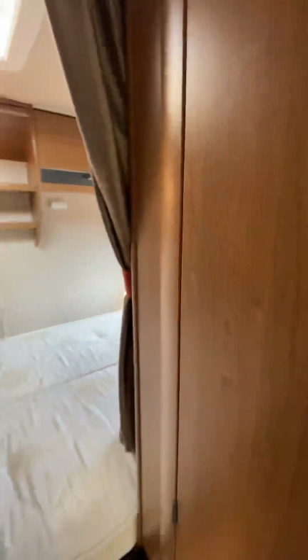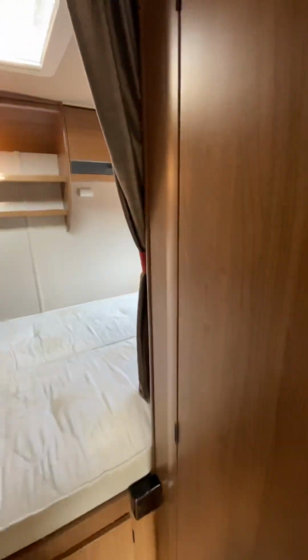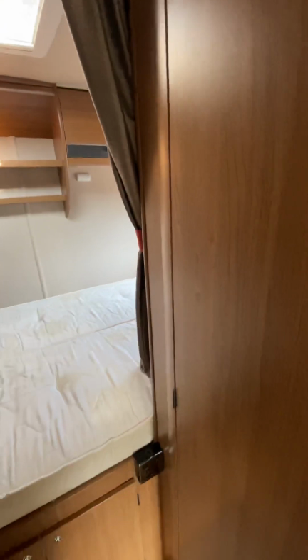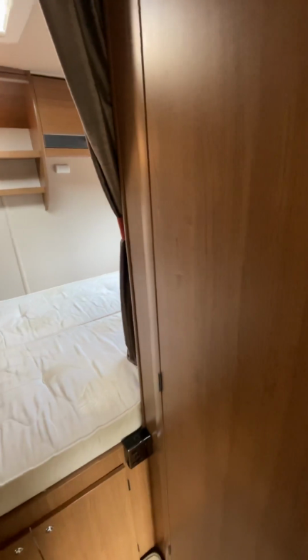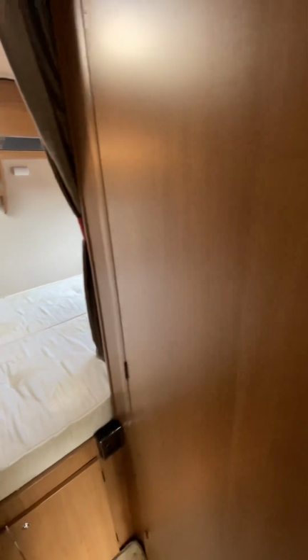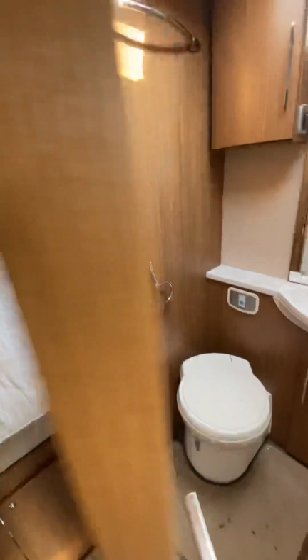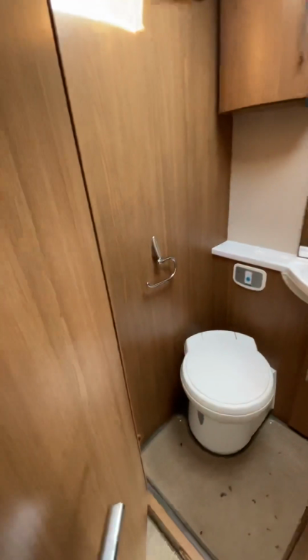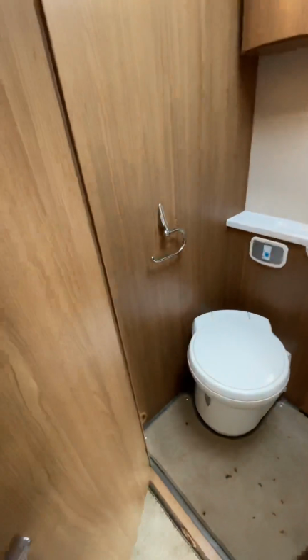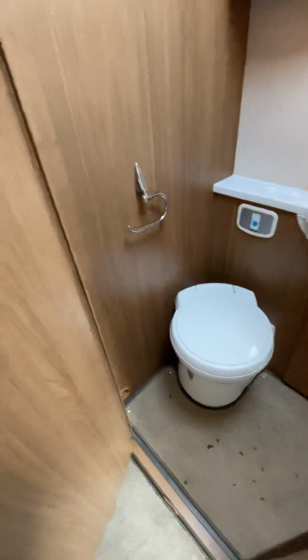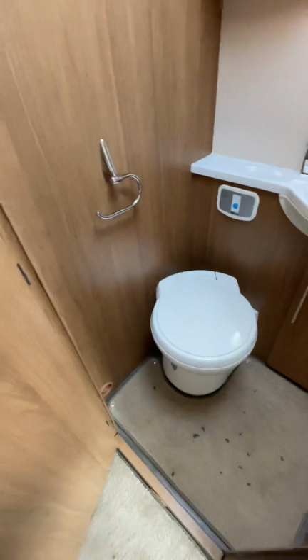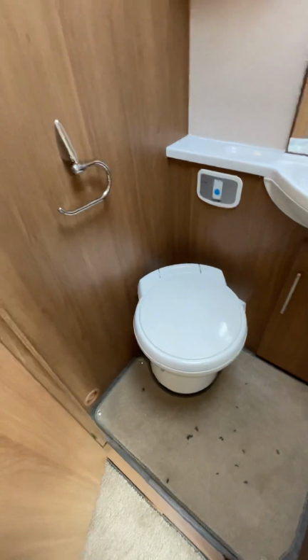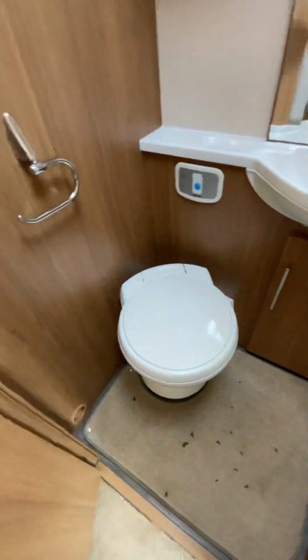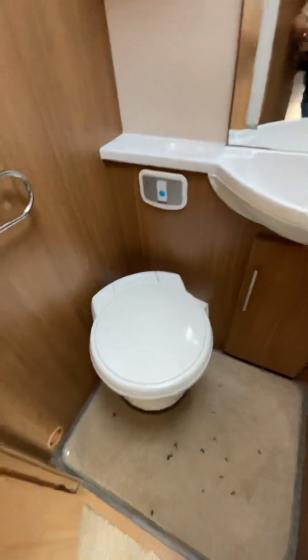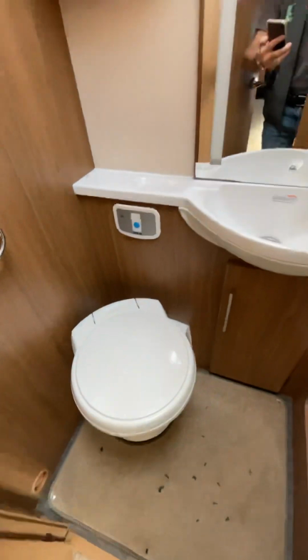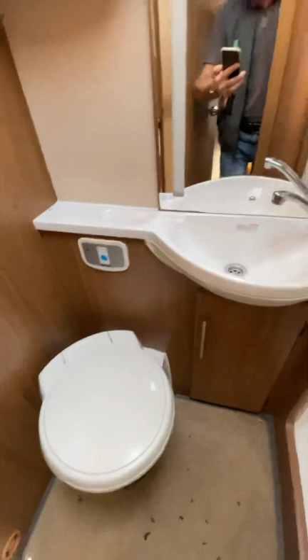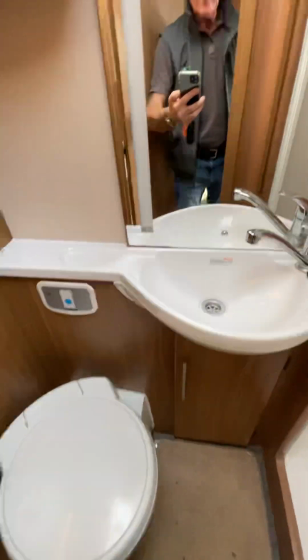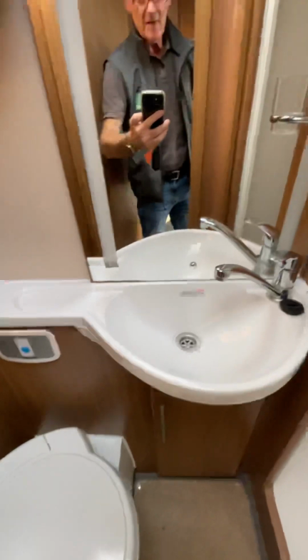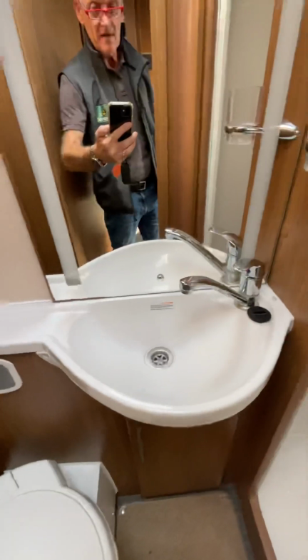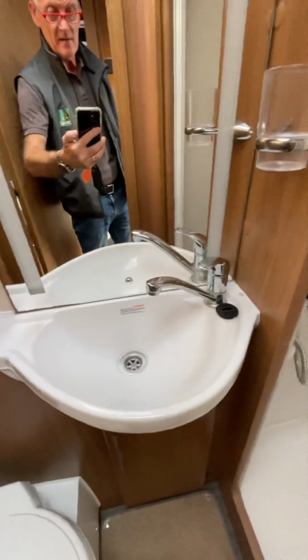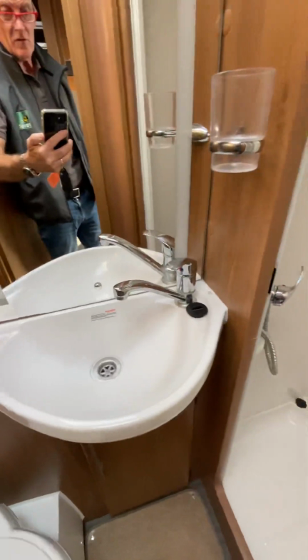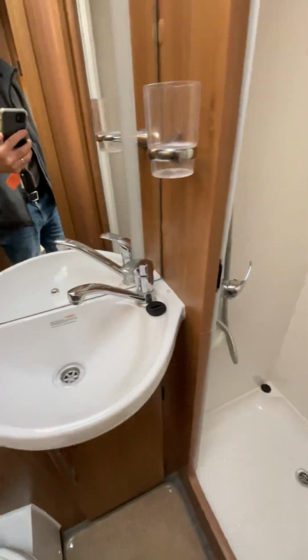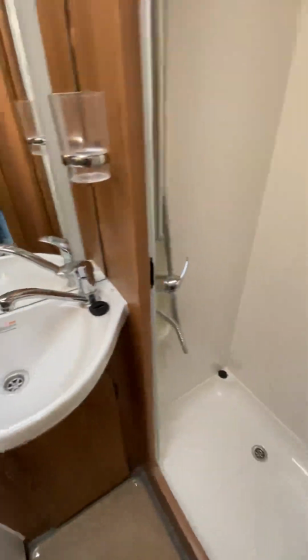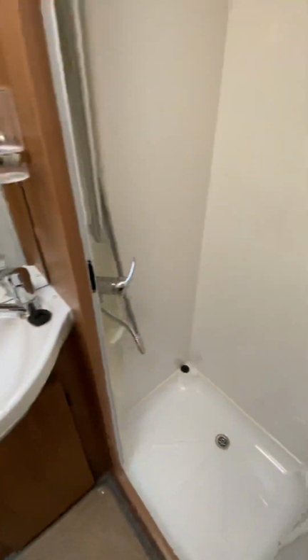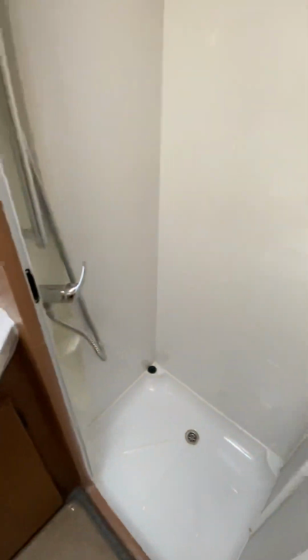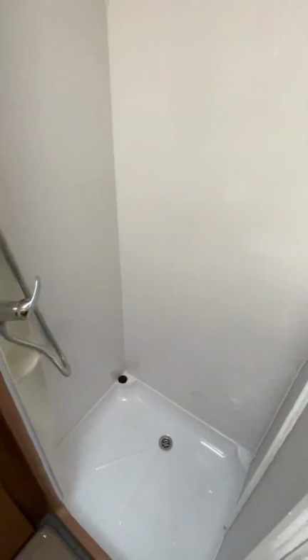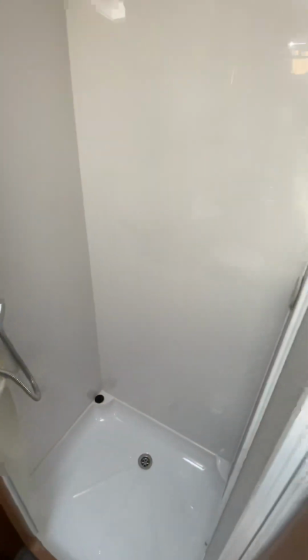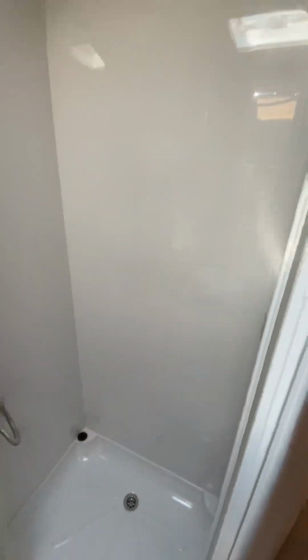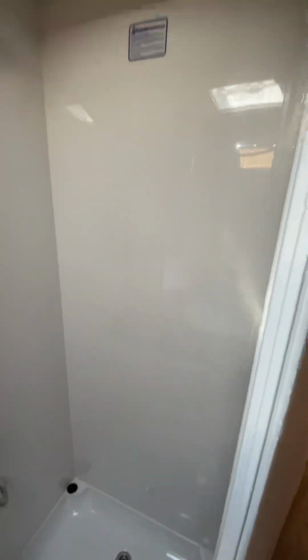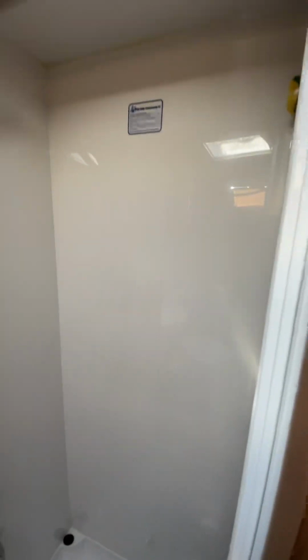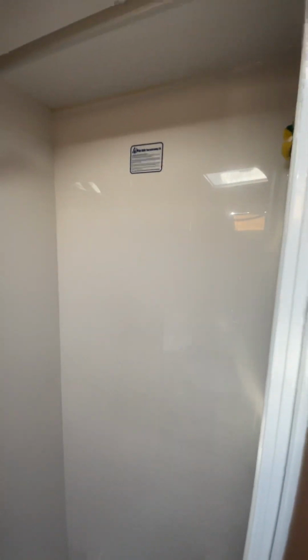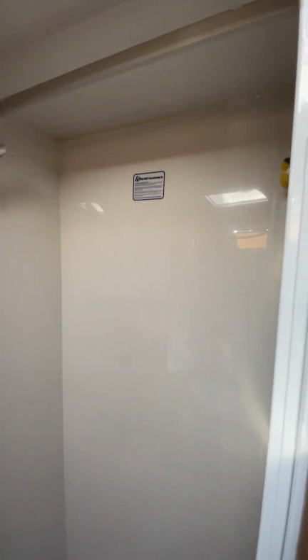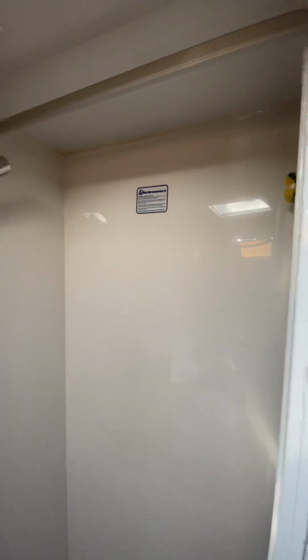We then move into the bathroom: standard cassette toilet, wash hand basin with a separate shower cubicle.